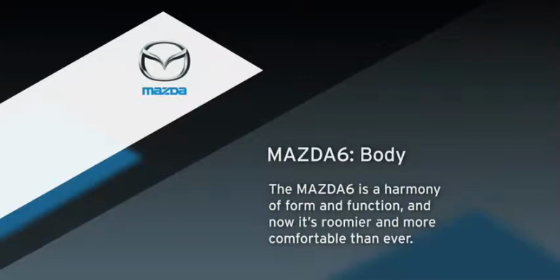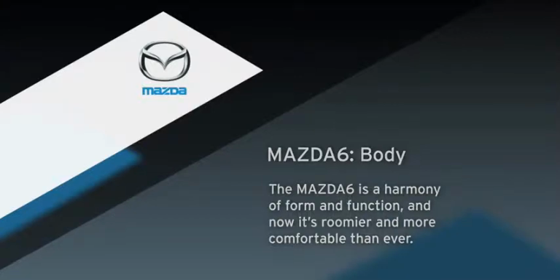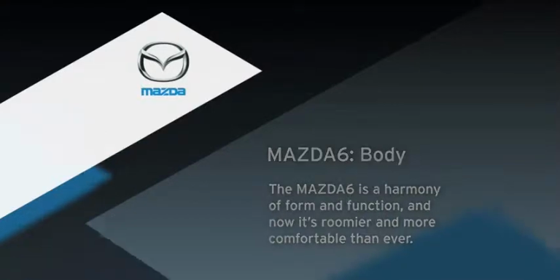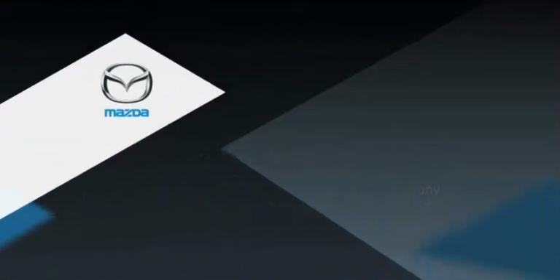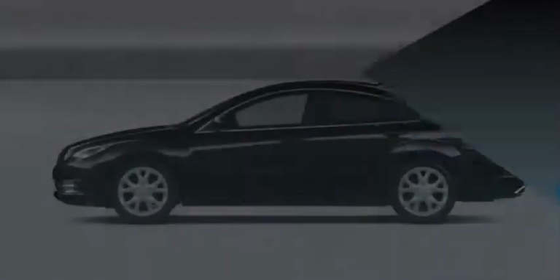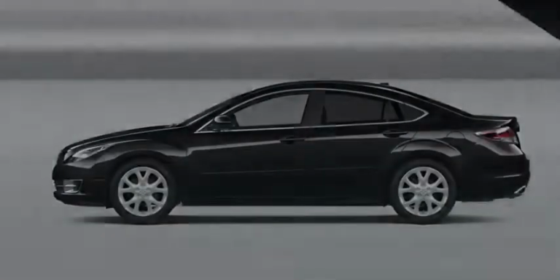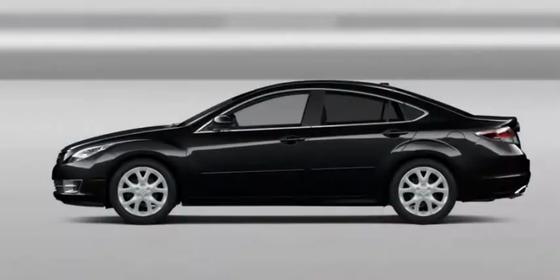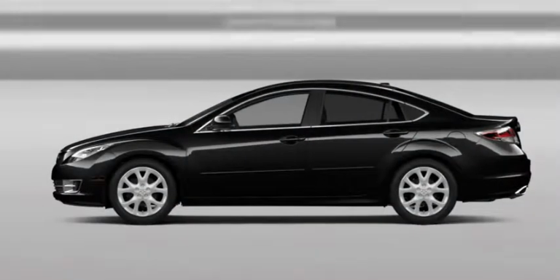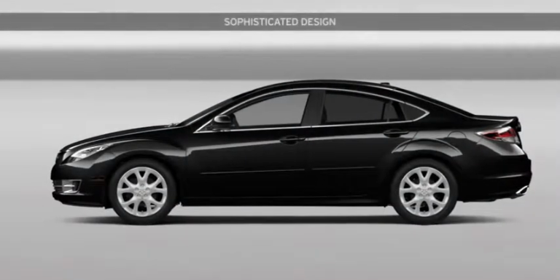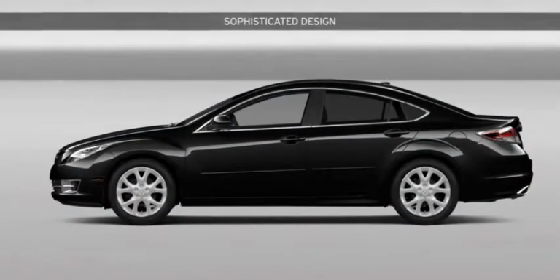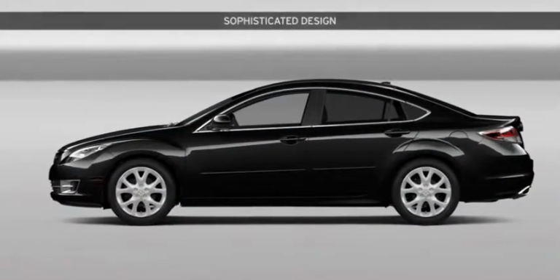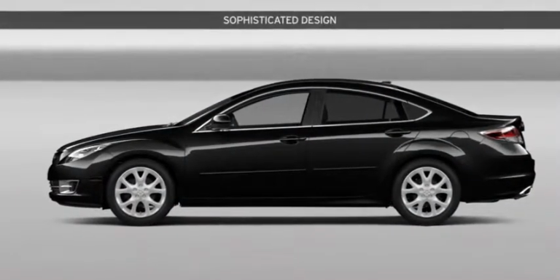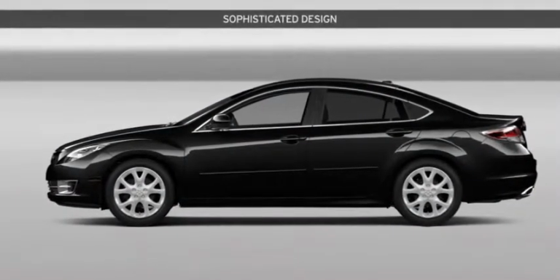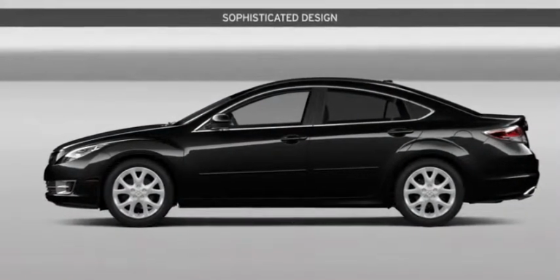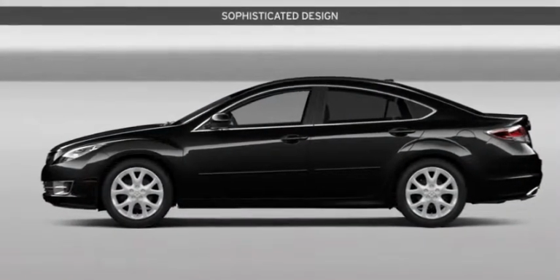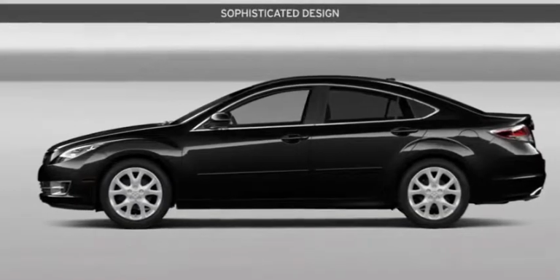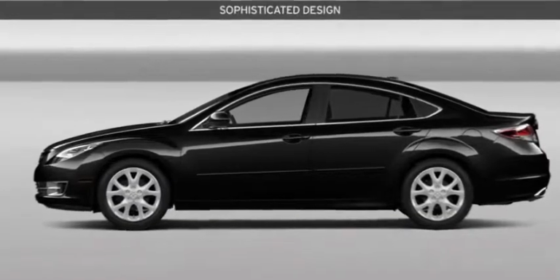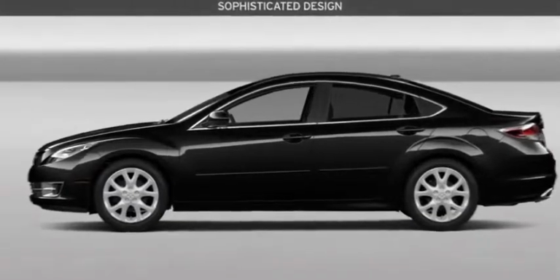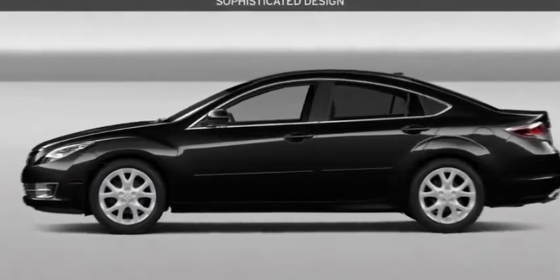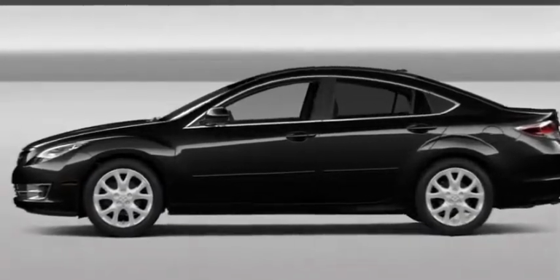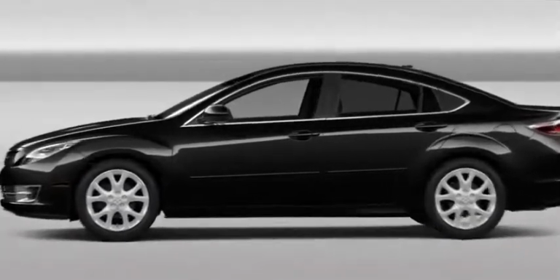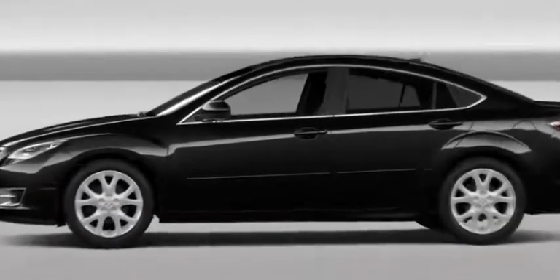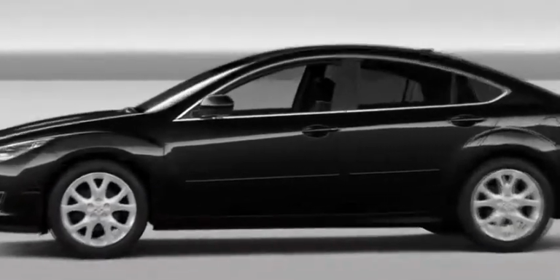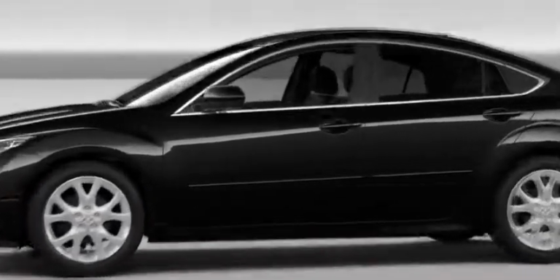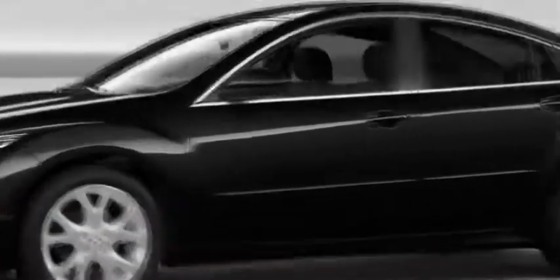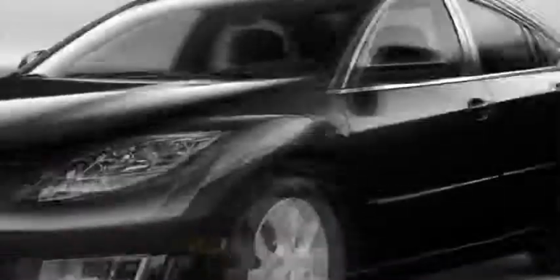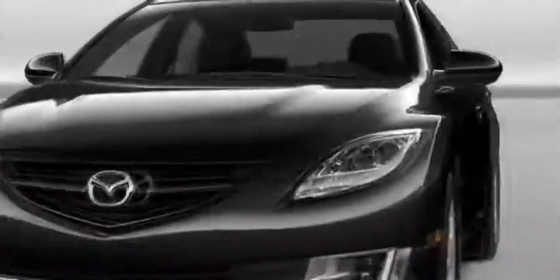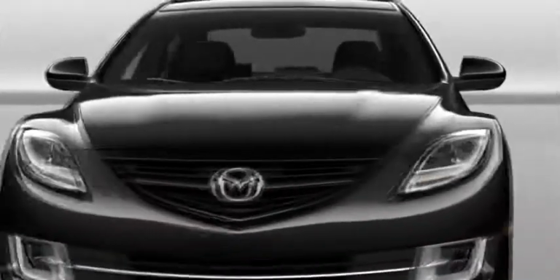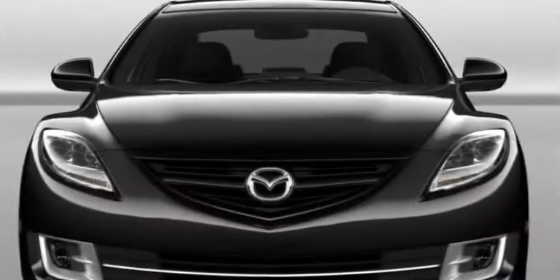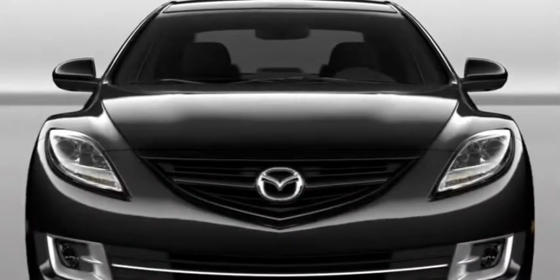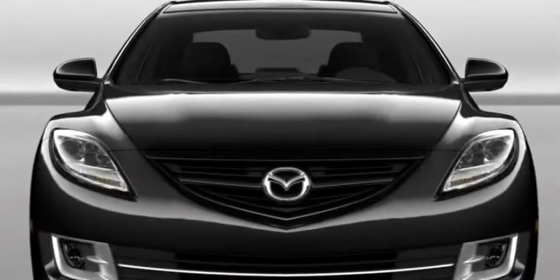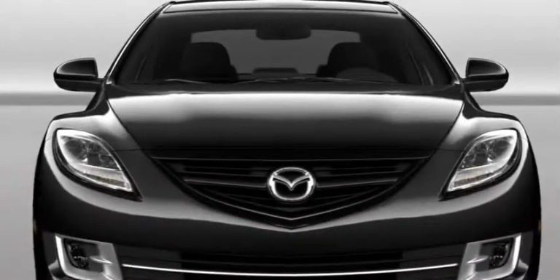Let your eye take in the graceful flowing lines. With equal emphasis on build quality, detail and aerodynamics, the Mazda 6 is a harmony of form and function.